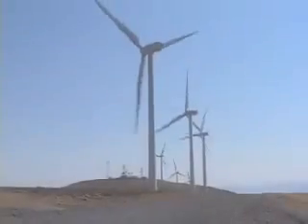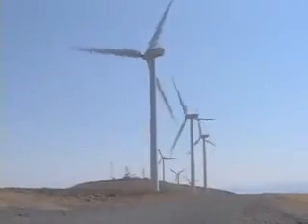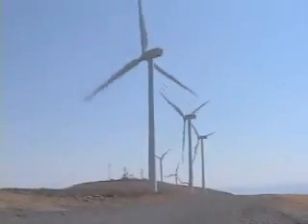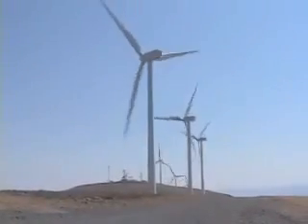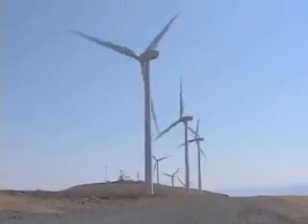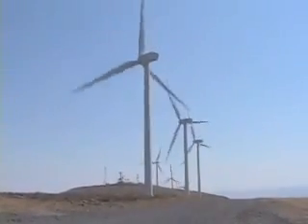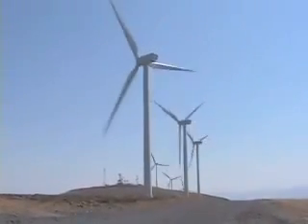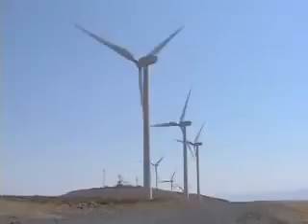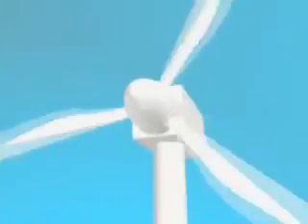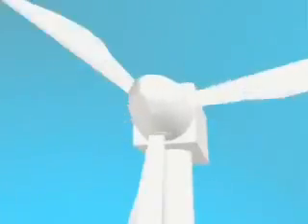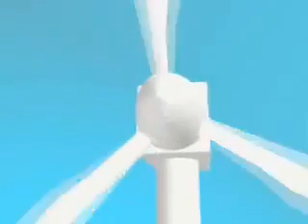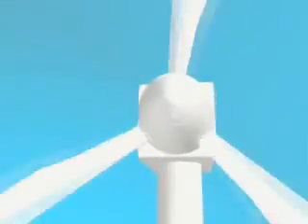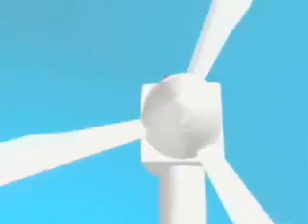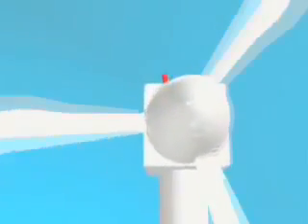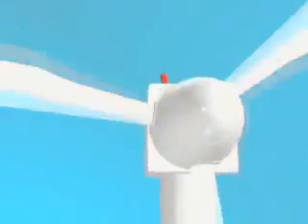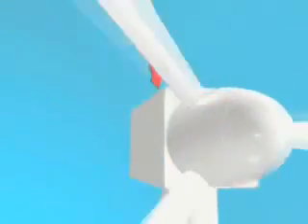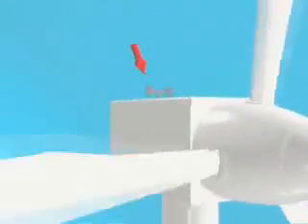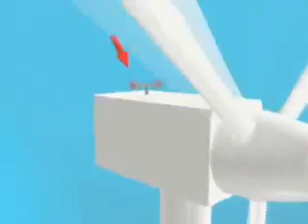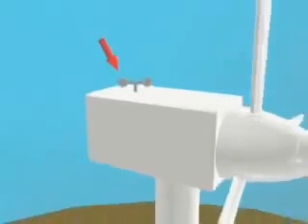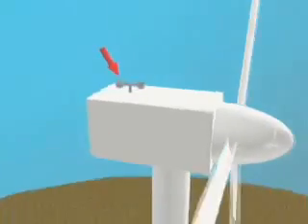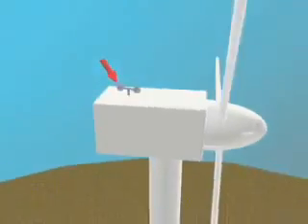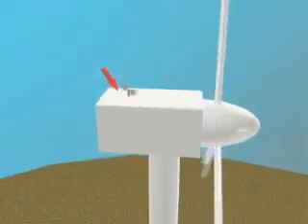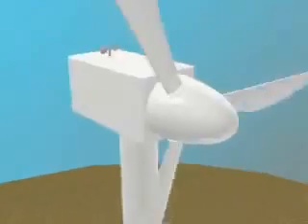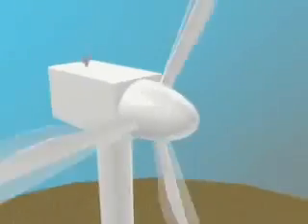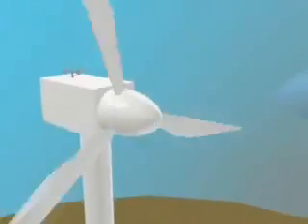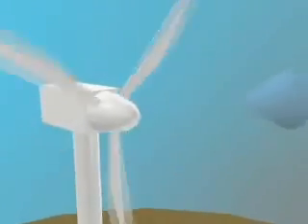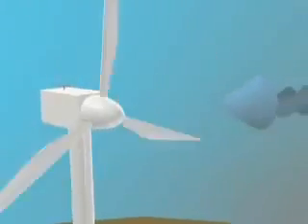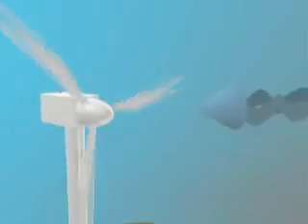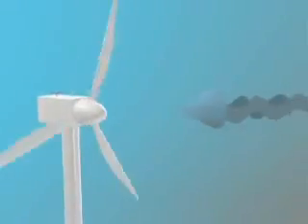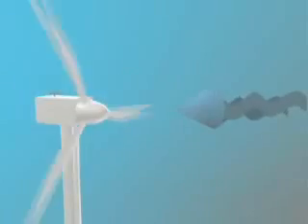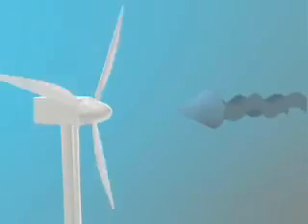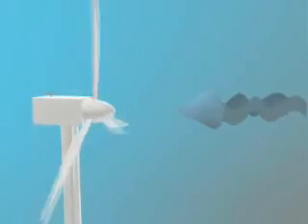On top of each turbine is a box known as a nacelle. Attached to the nacelle are three propeller-like blades that connect to a rotor. Also on the nacelle is an anemometer to measure wind speed and direction. The wind direction rotates the nacelle to face into the wind.